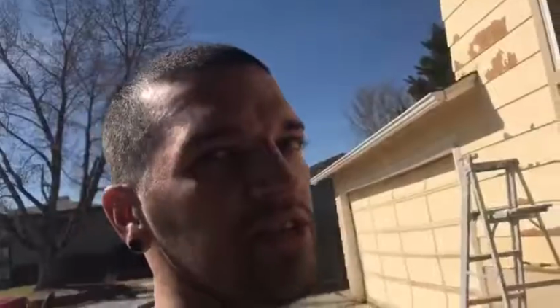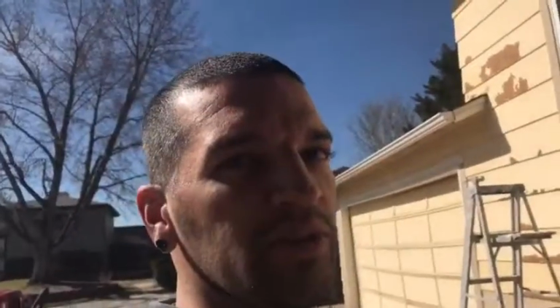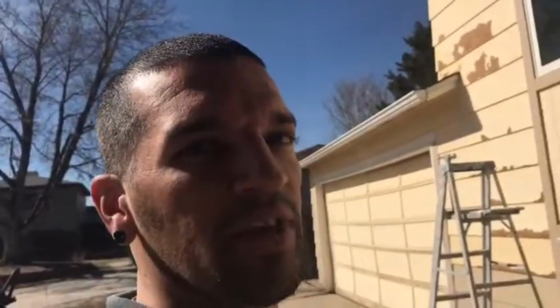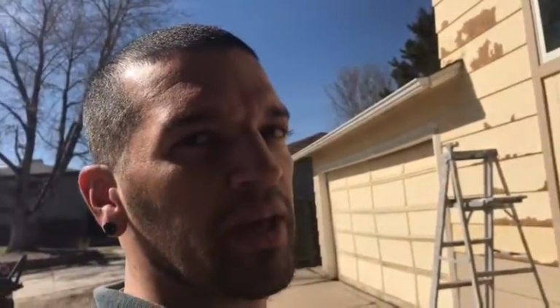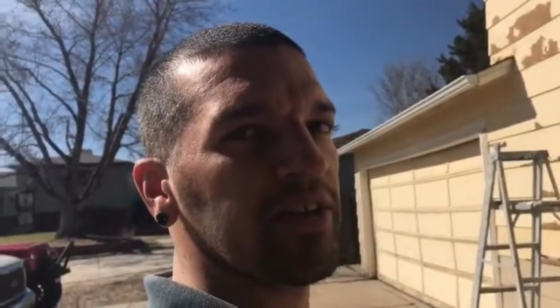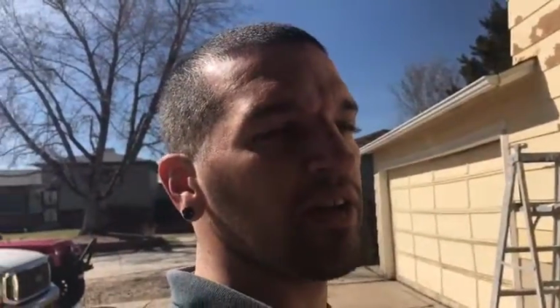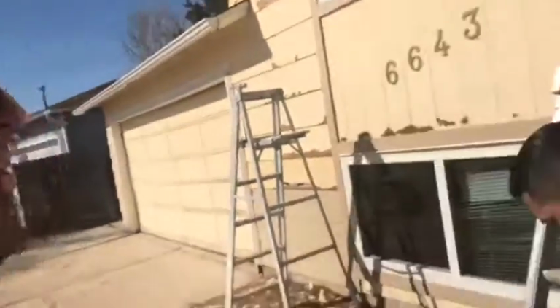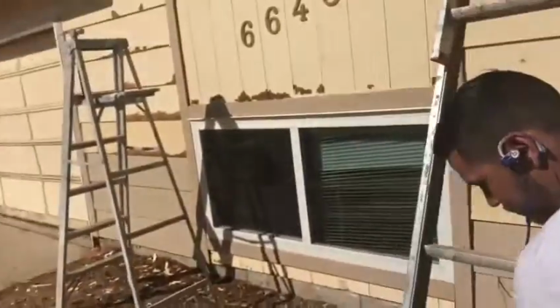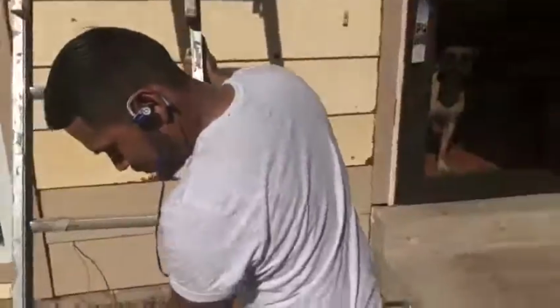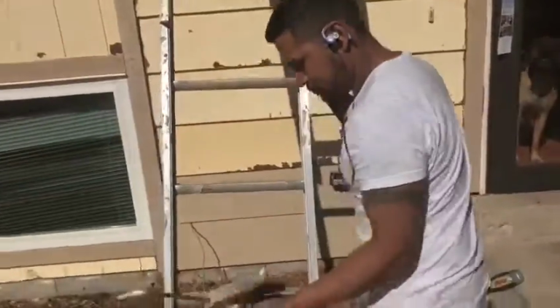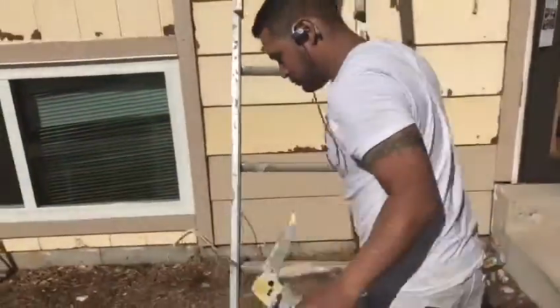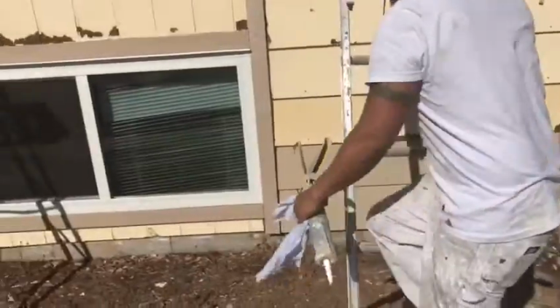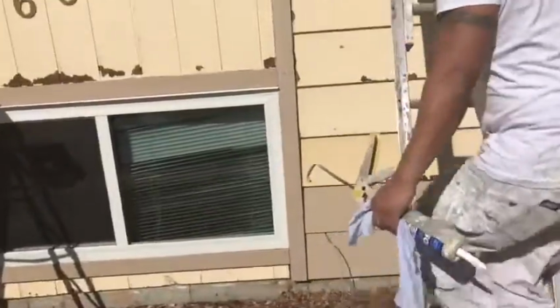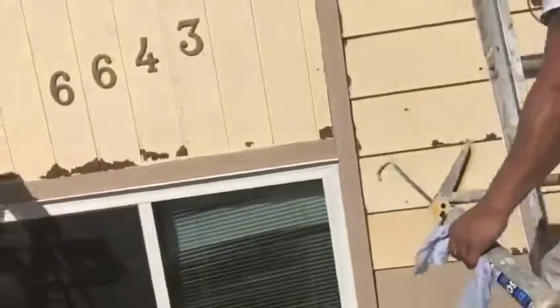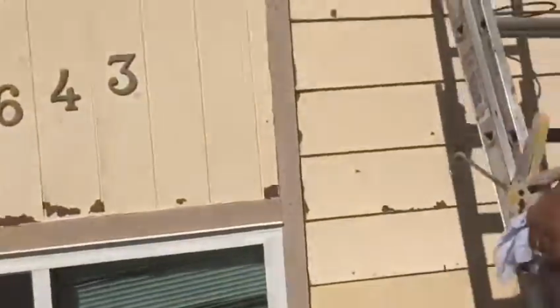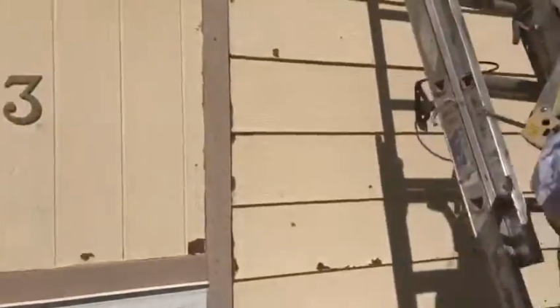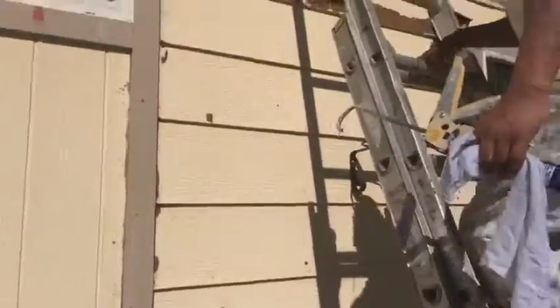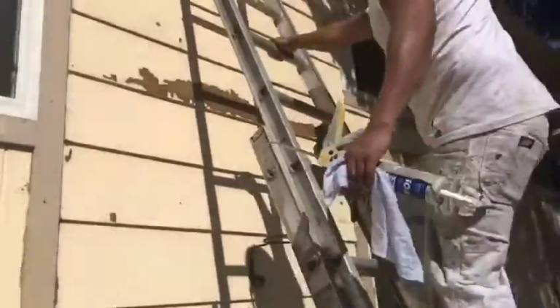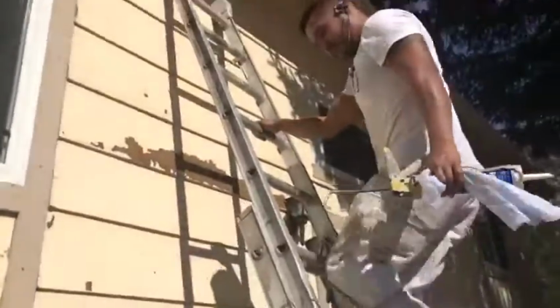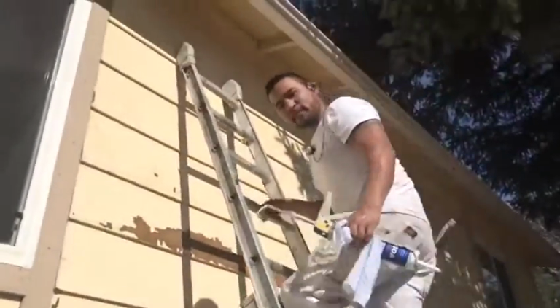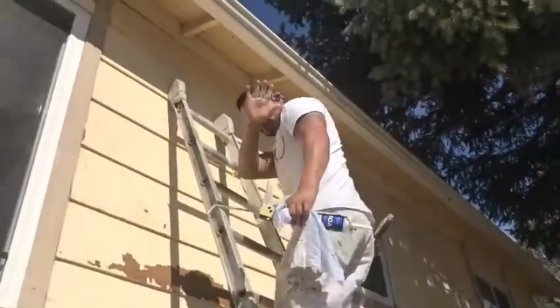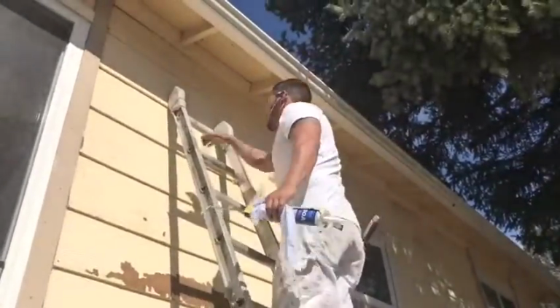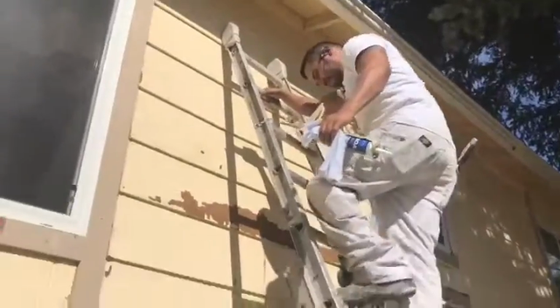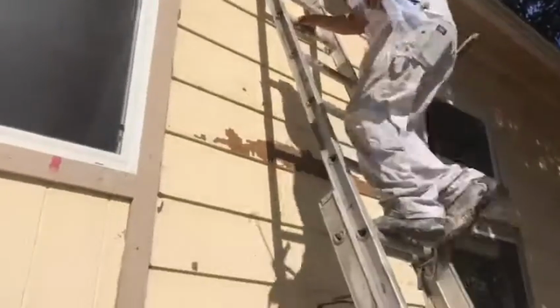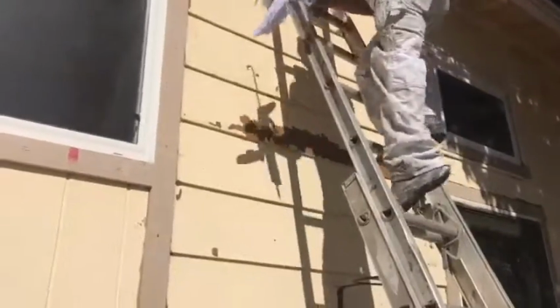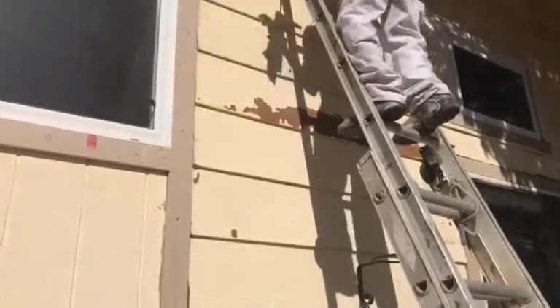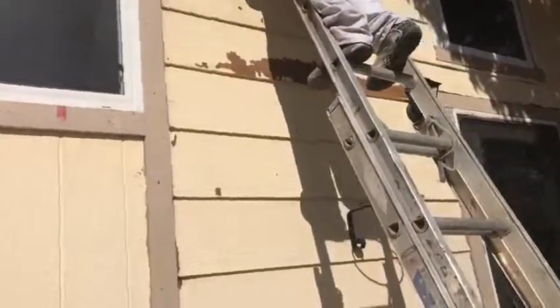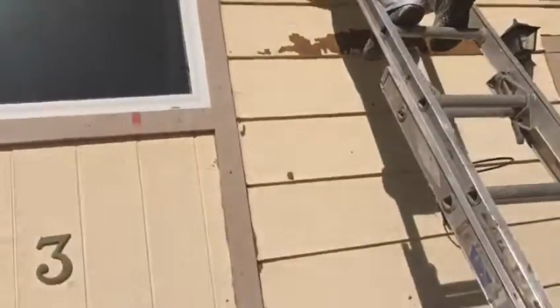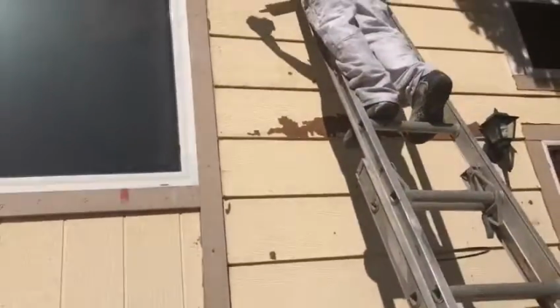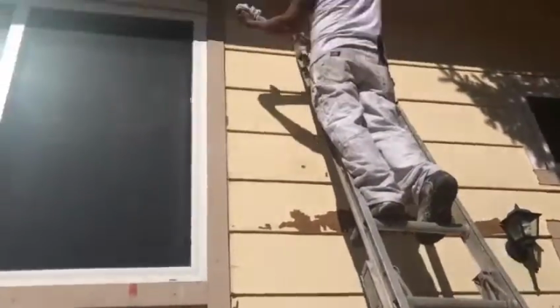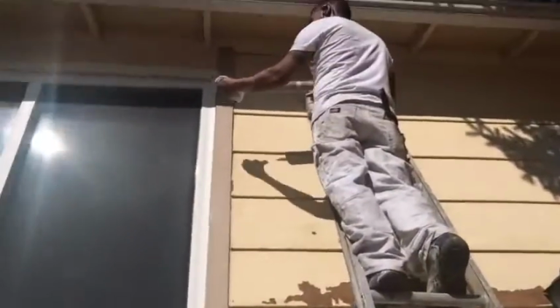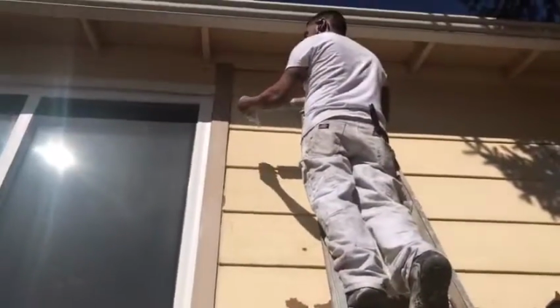This is Jake here with Illusion of Colors Painting out here in Denver, Colorado. We're out here in a house that we're prepping for paint. I got Jose up here. Jose's about to show us how to caulk properly.